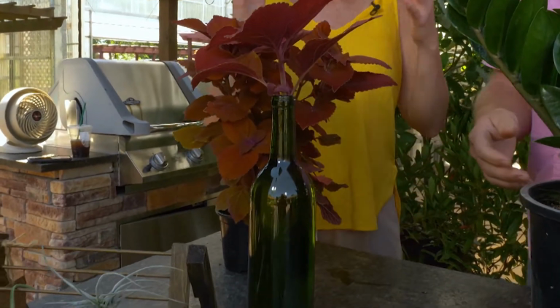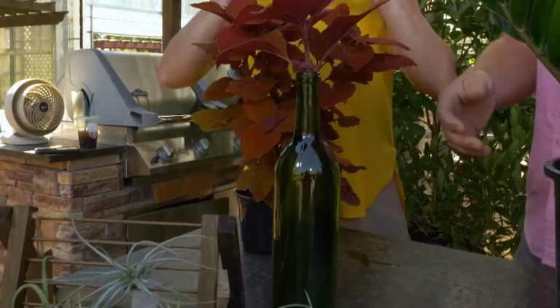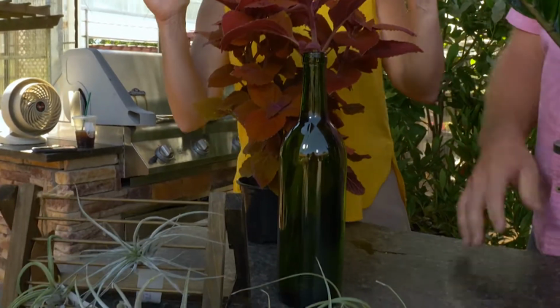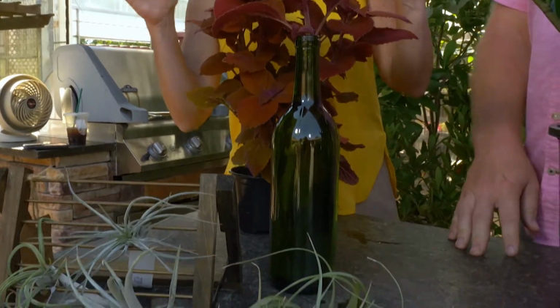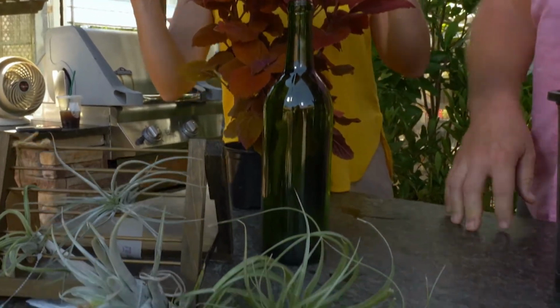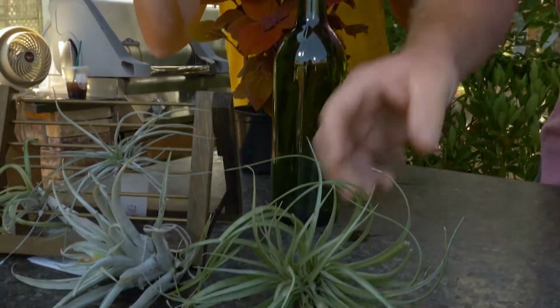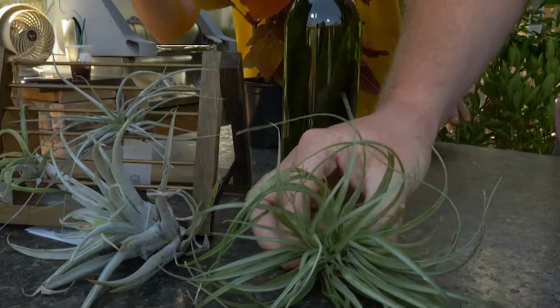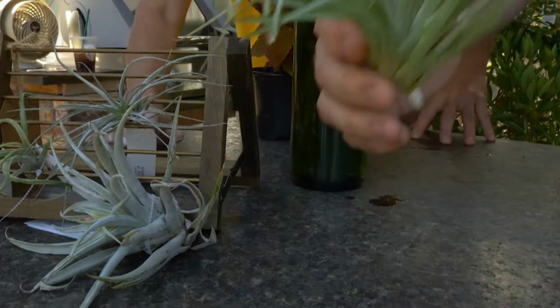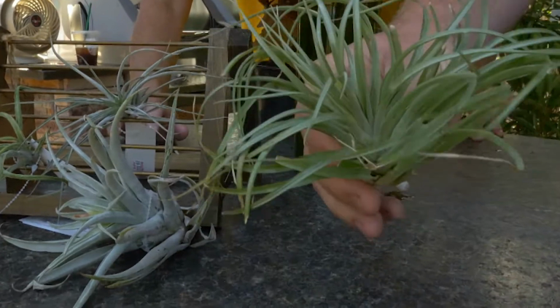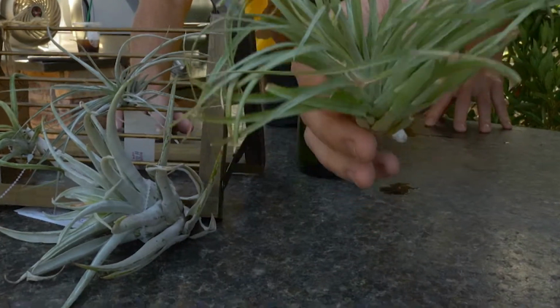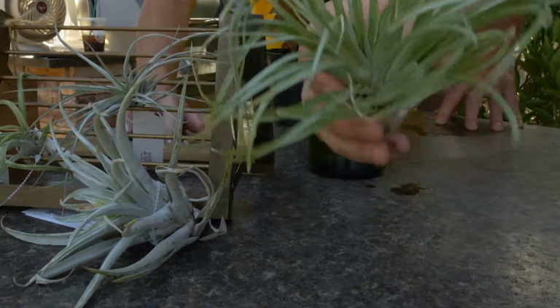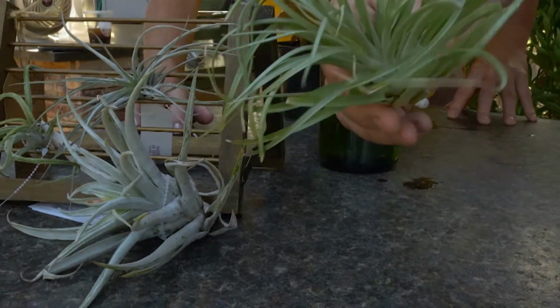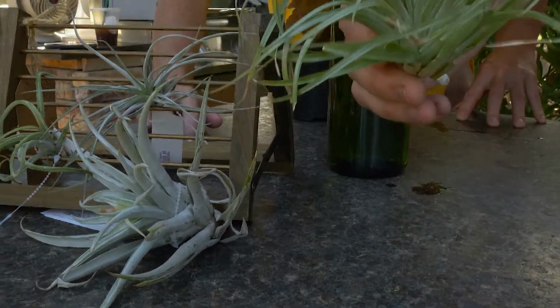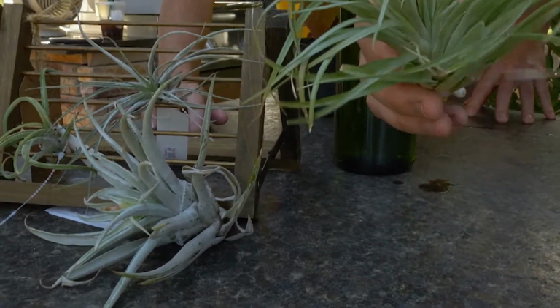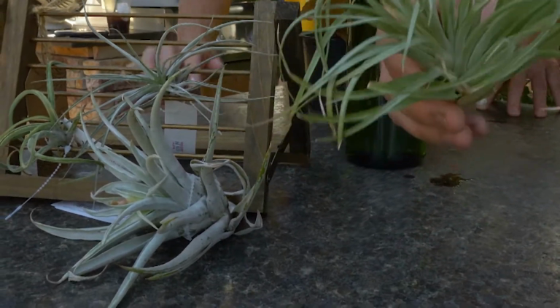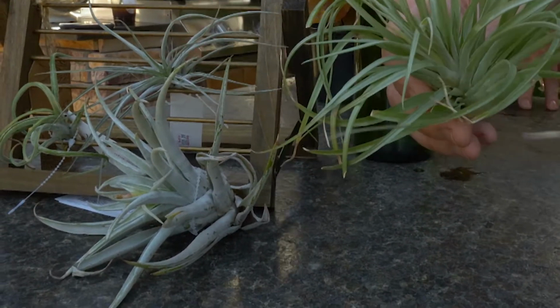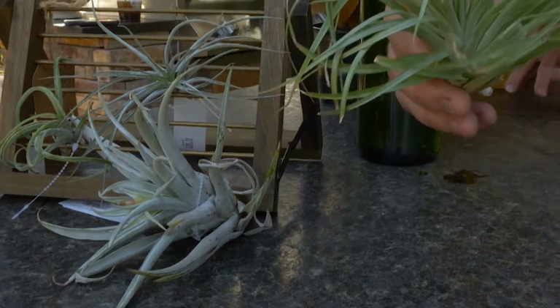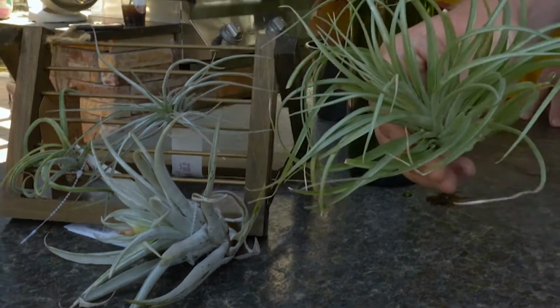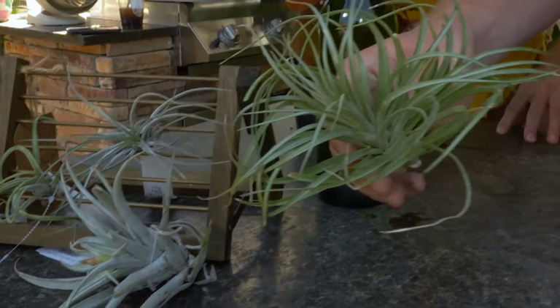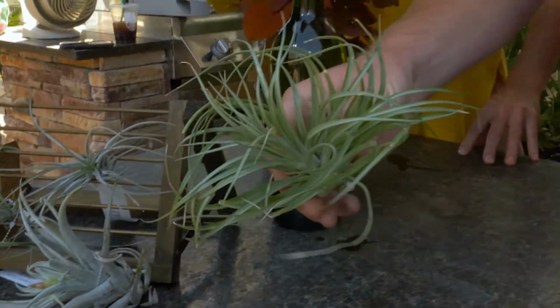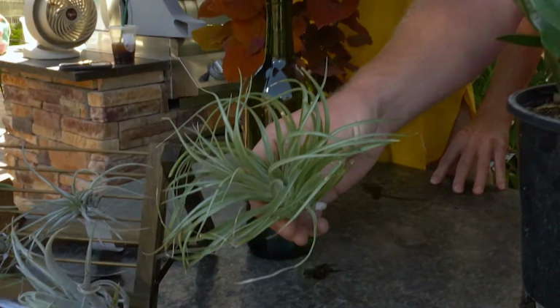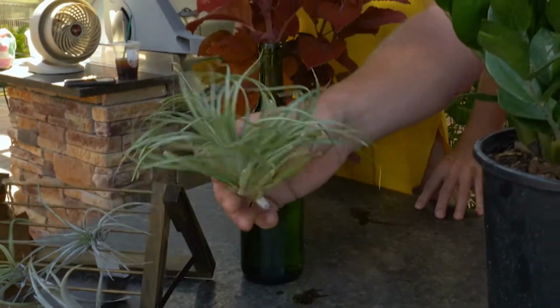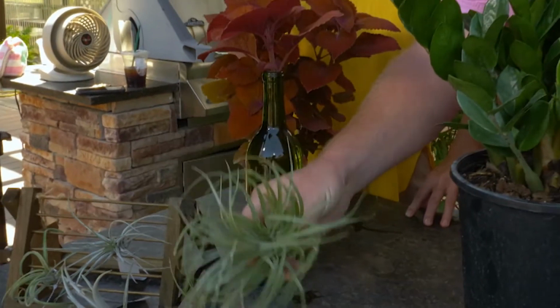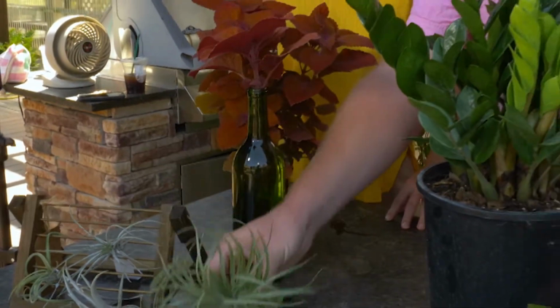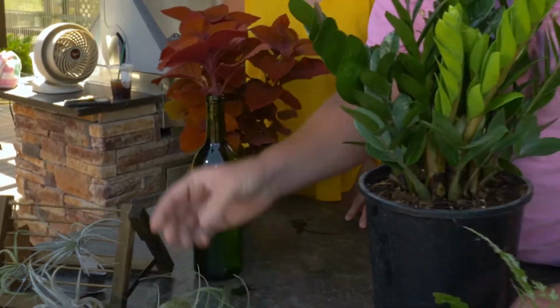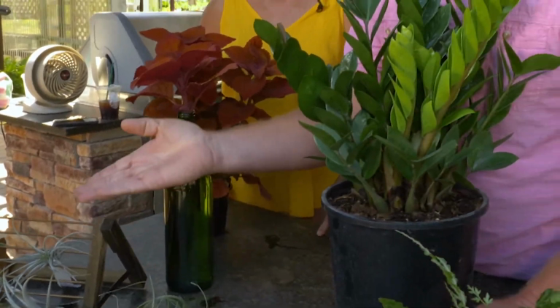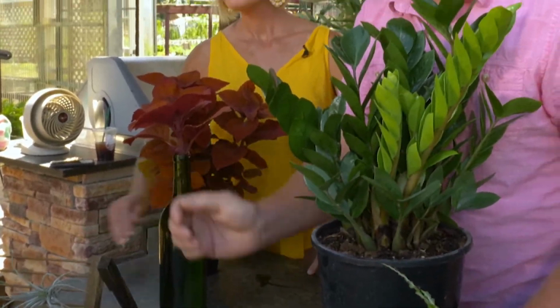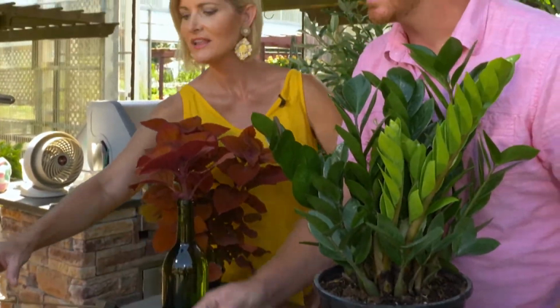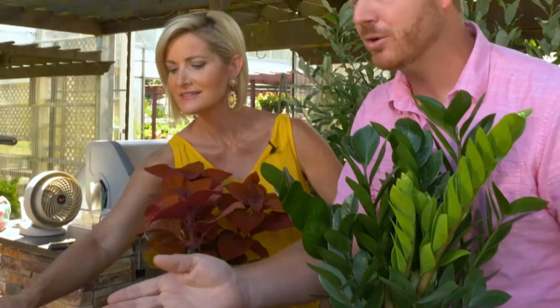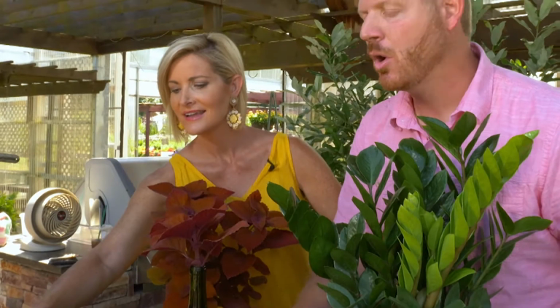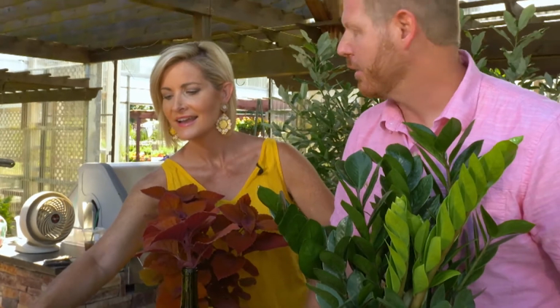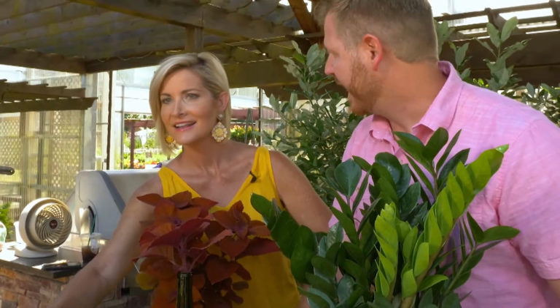And speaking of no soil needed — air plants require very little light. You soak them about once a week, let them drain, and then you can put them in a really cool container or on an air plant ladder.